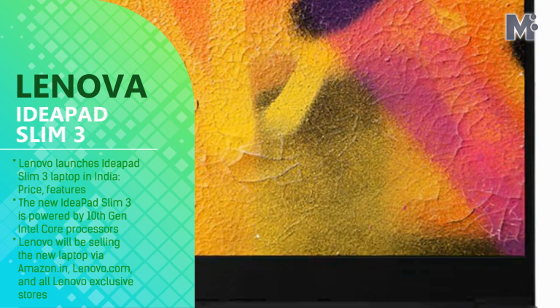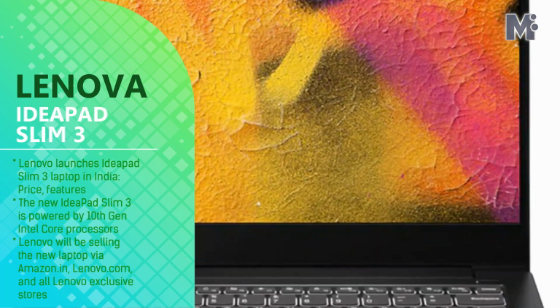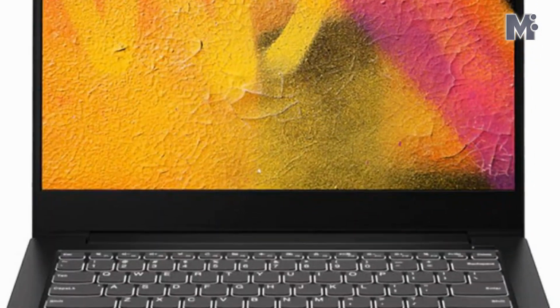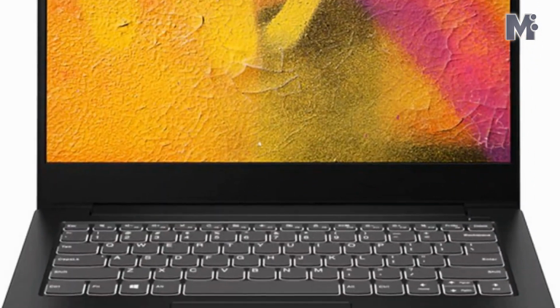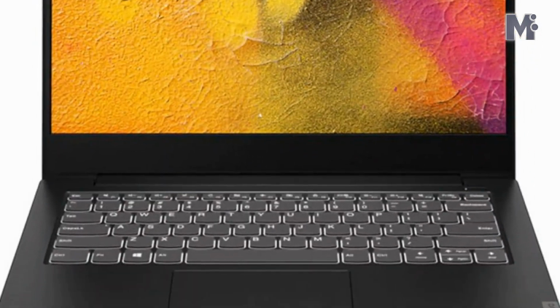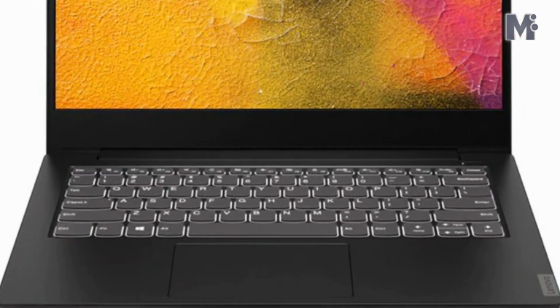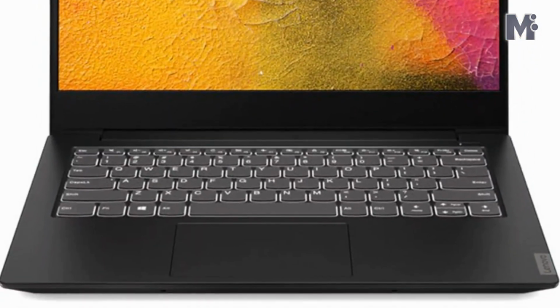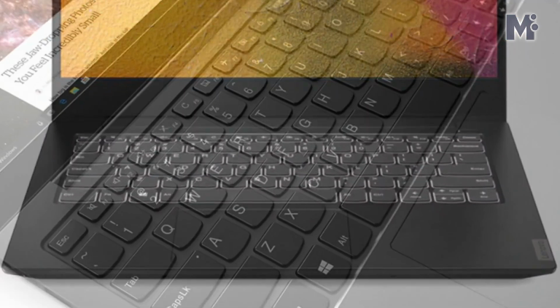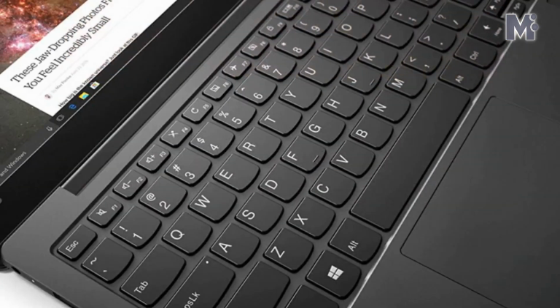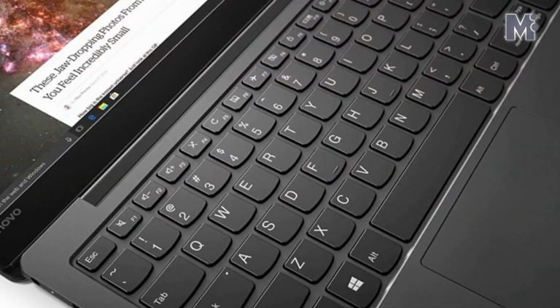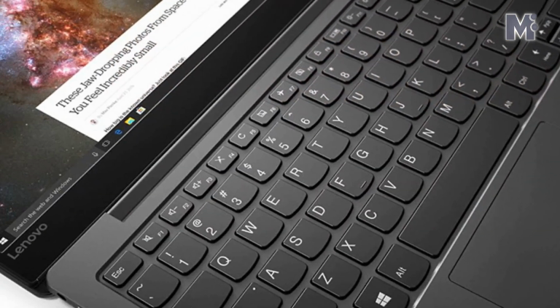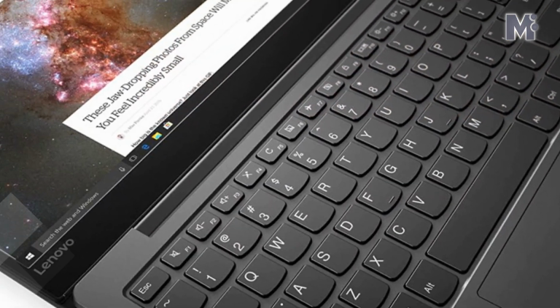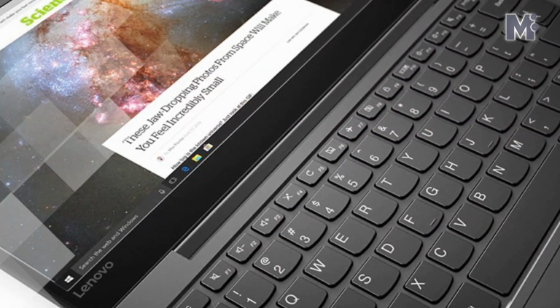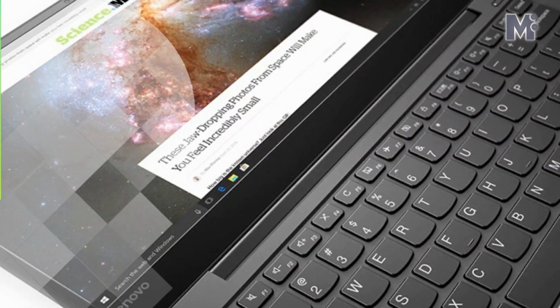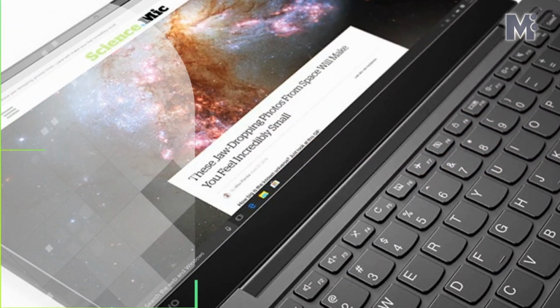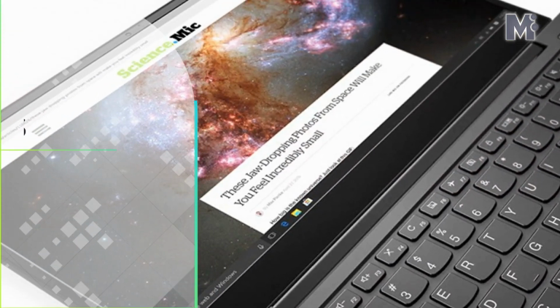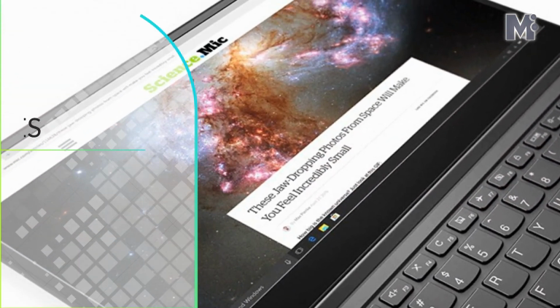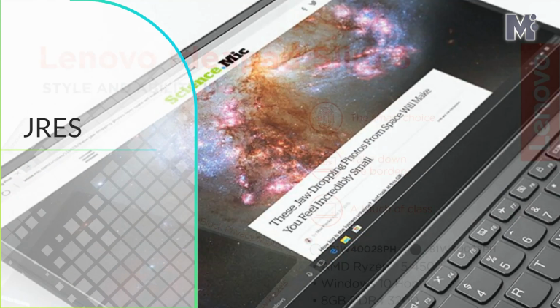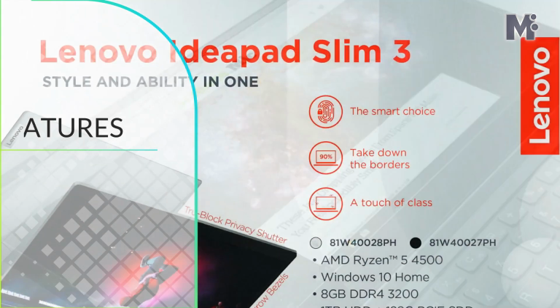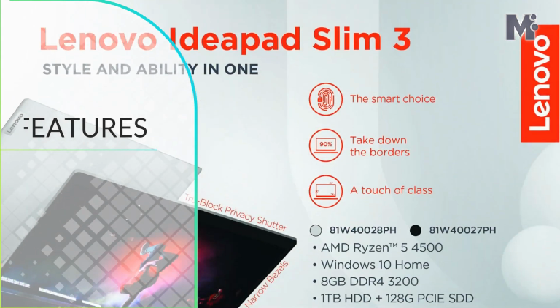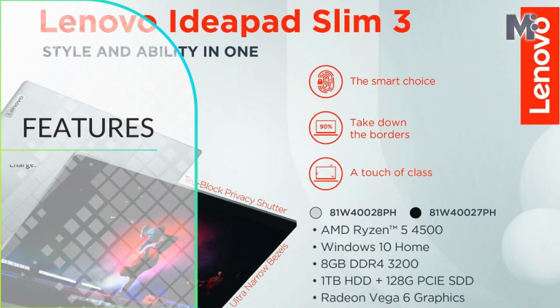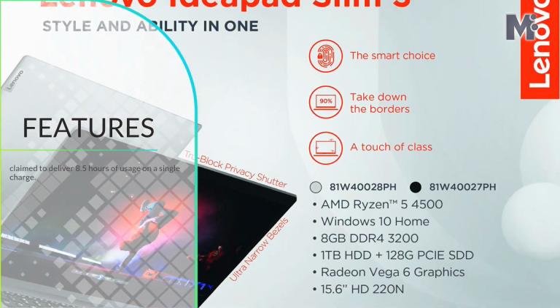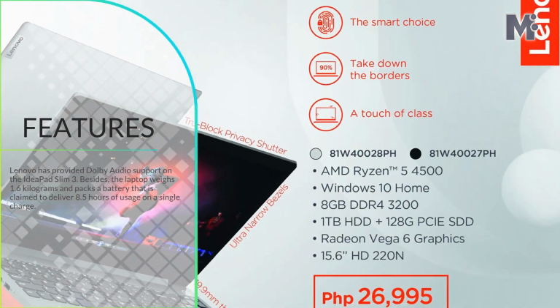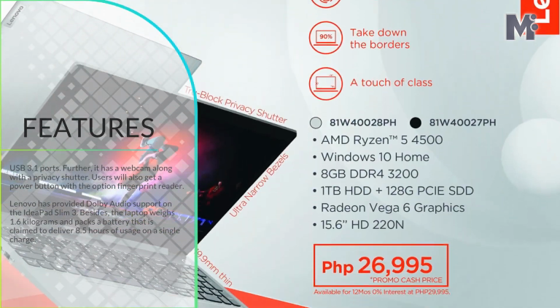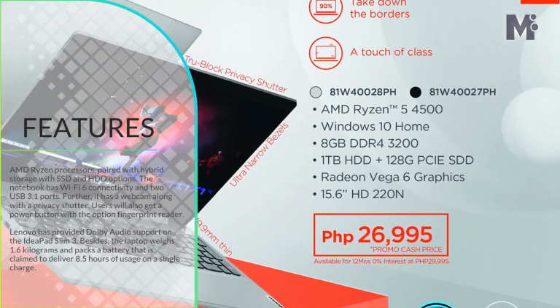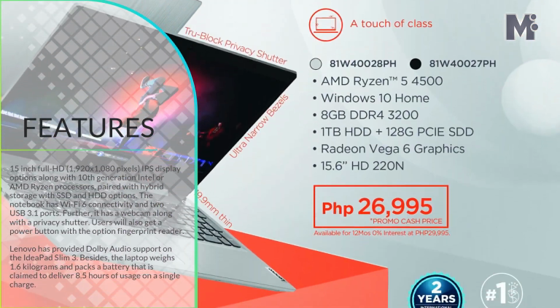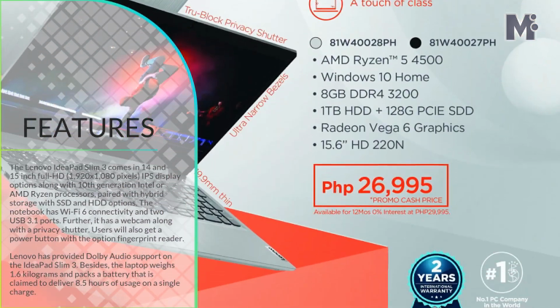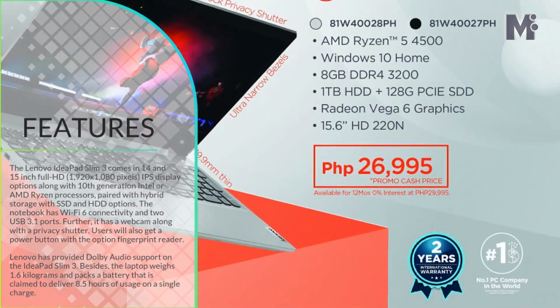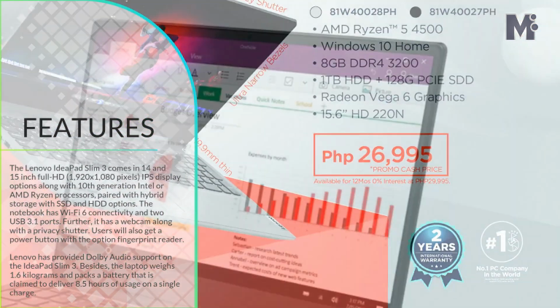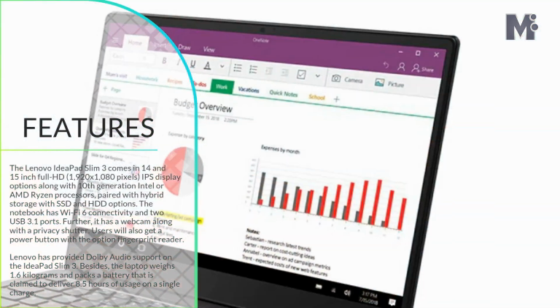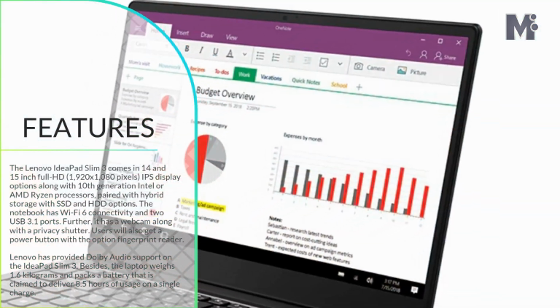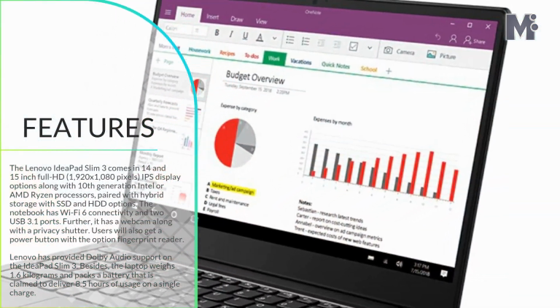Lenovo will be selling the new laptop via Amazon.in, Lenovo.com, and all Lenovo exclusive stores in platinum grey and abyss blue color options.